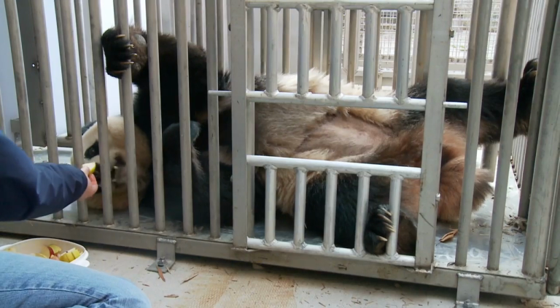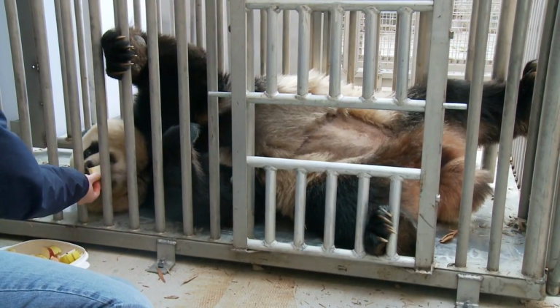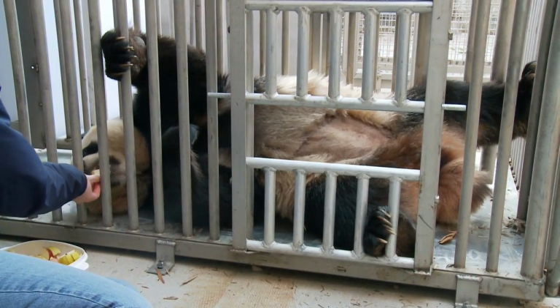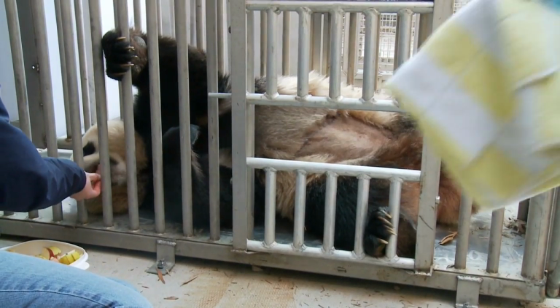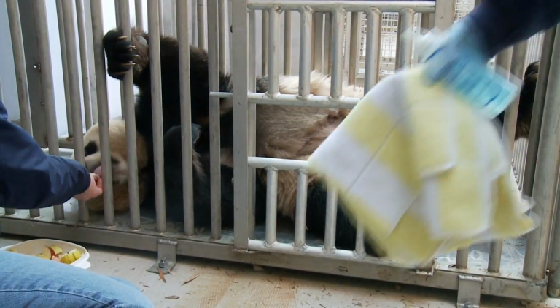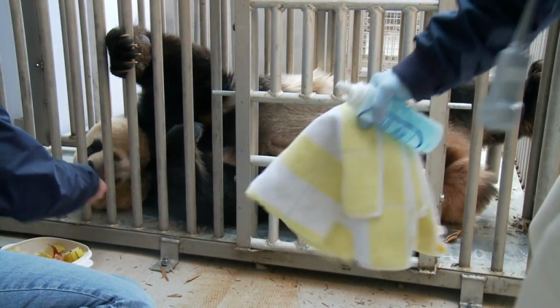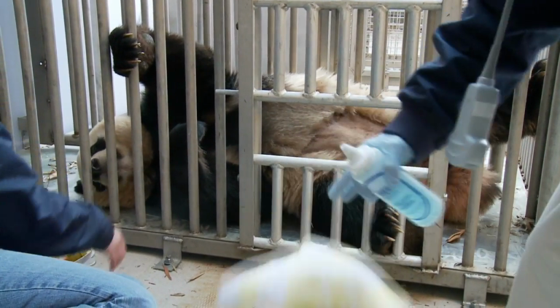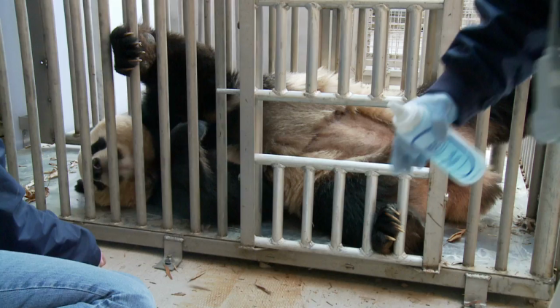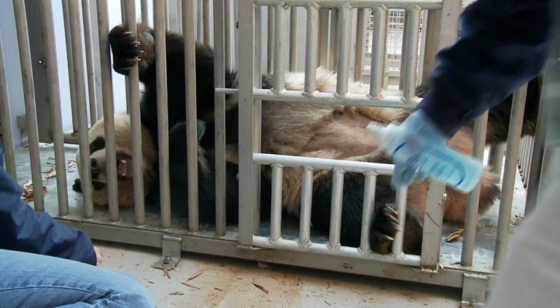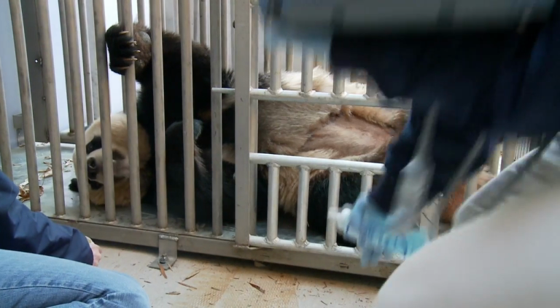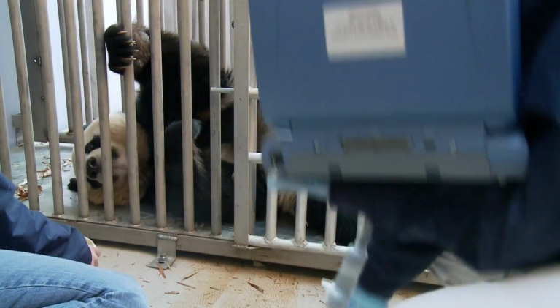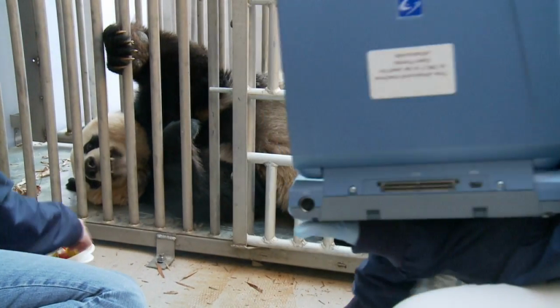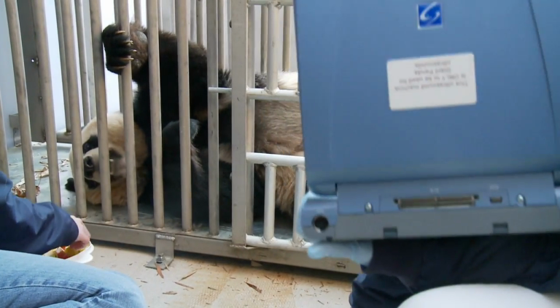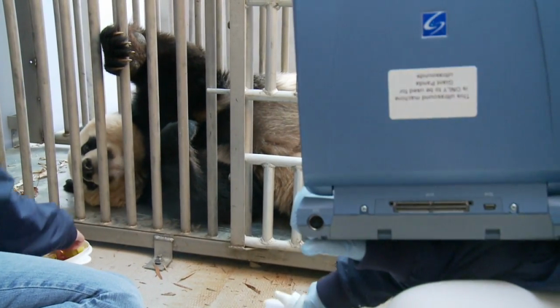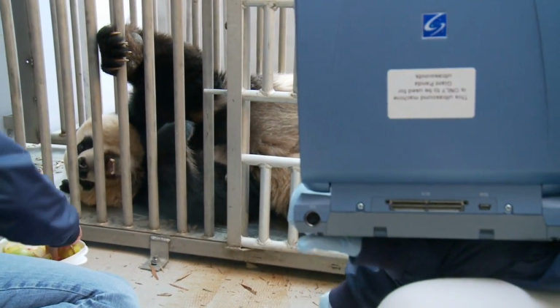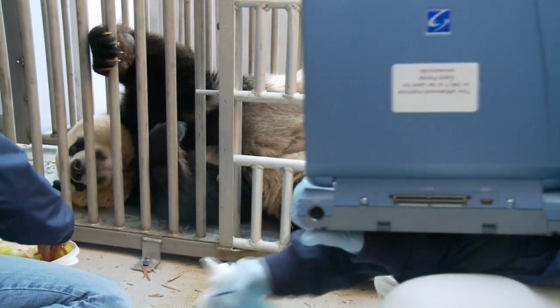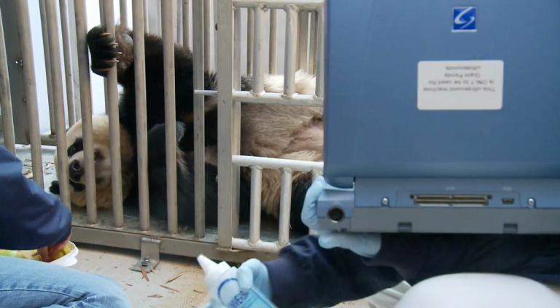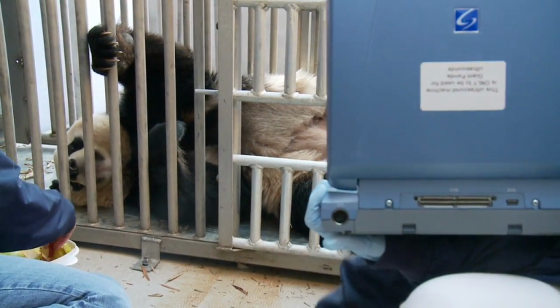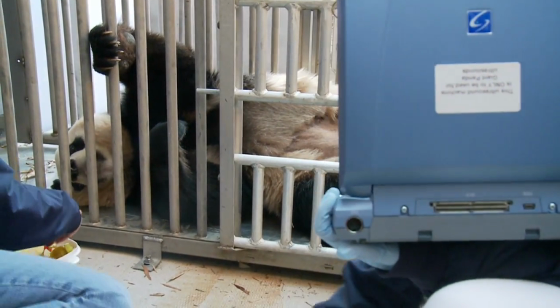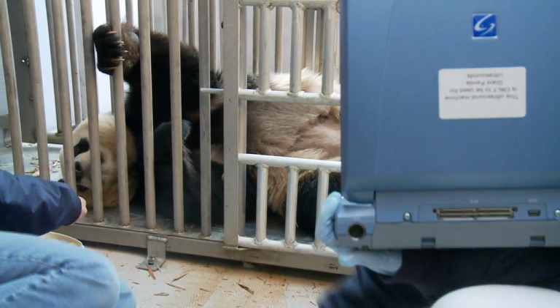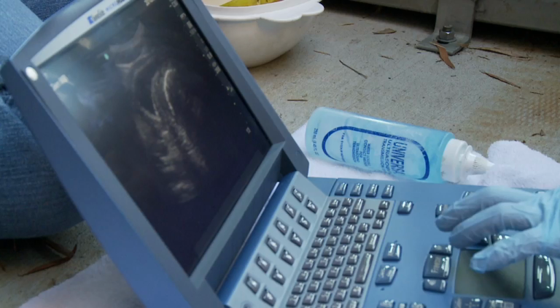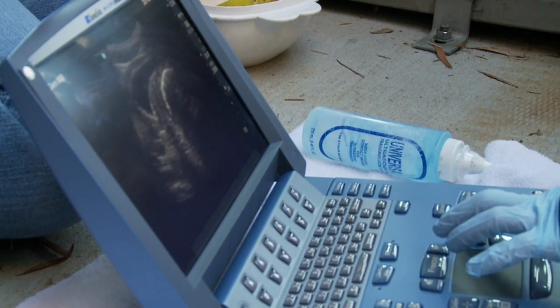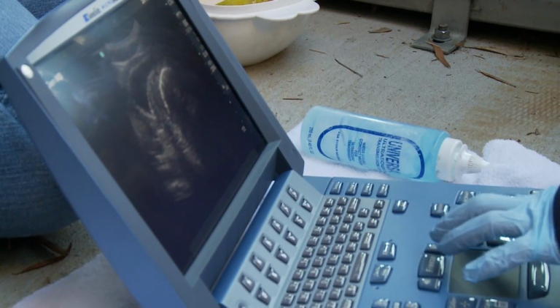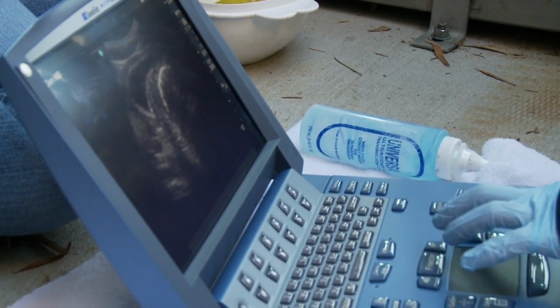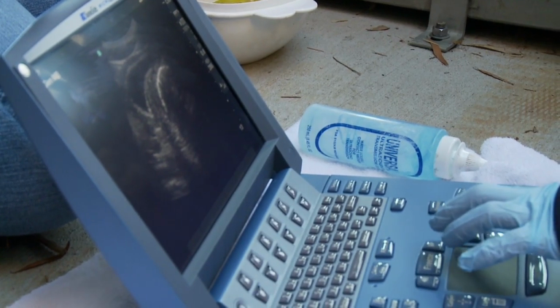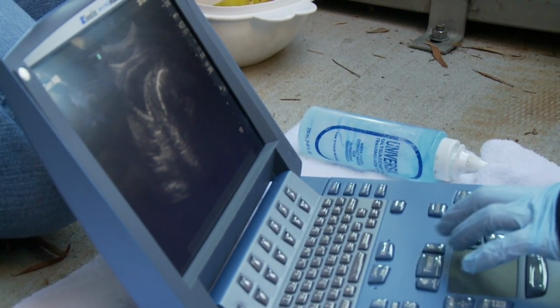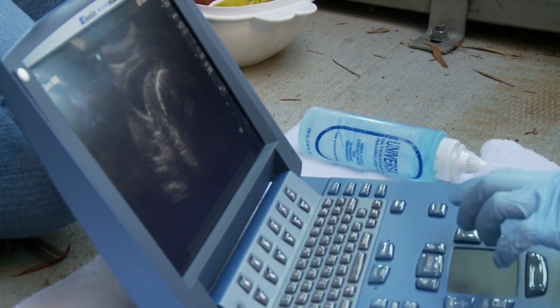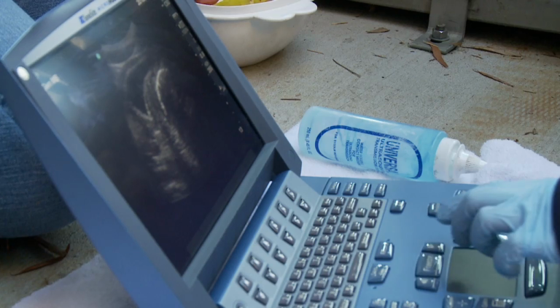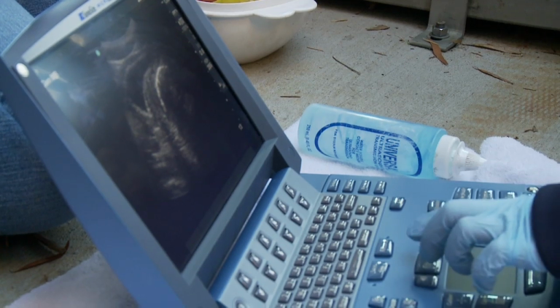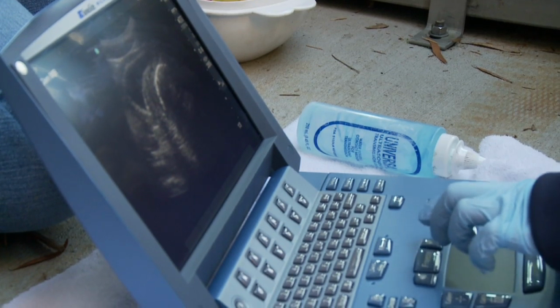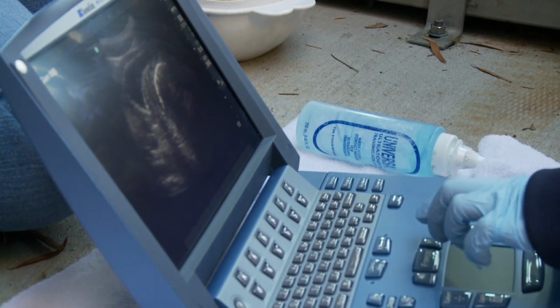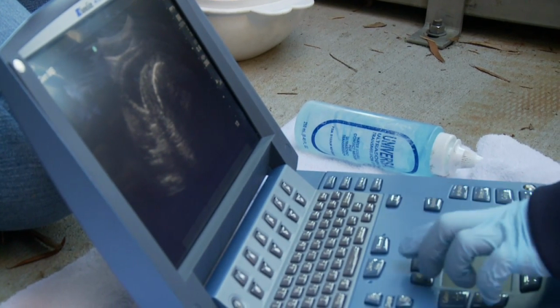The hope is for another successful pregnancy for Mei, who gave birth to Taishan in 2005. The male cub was sent to China in February 2010.